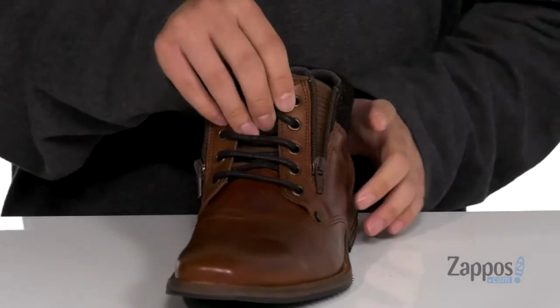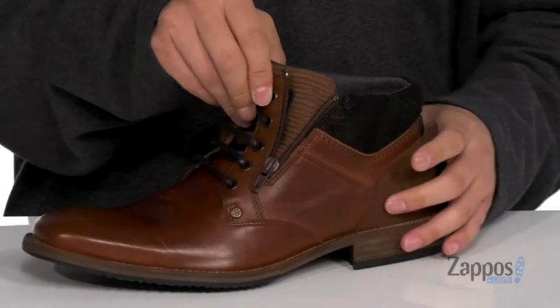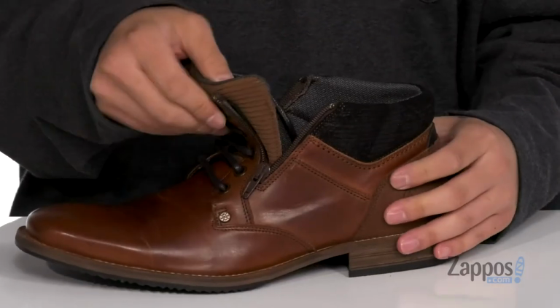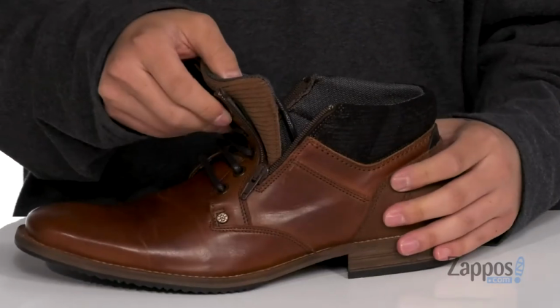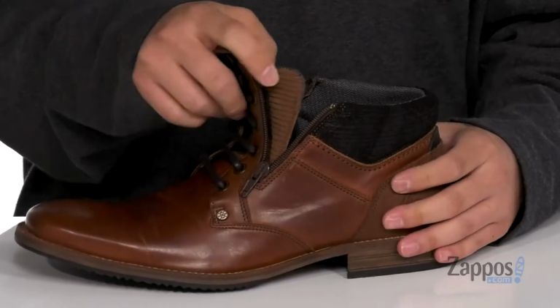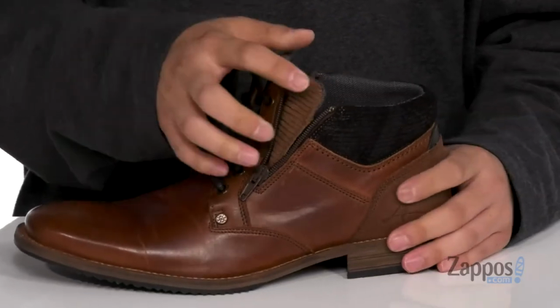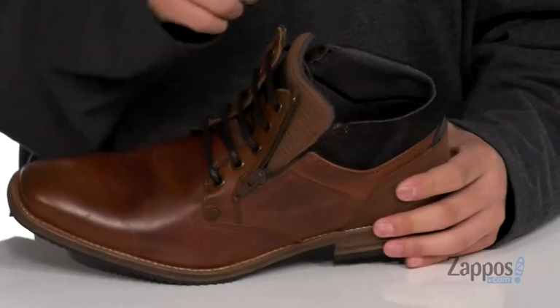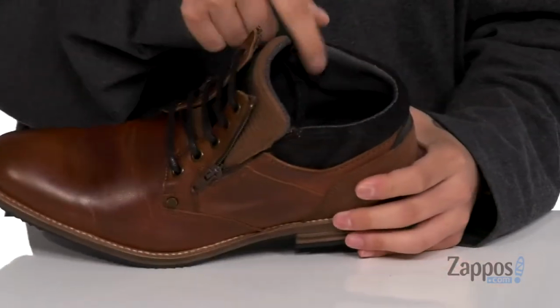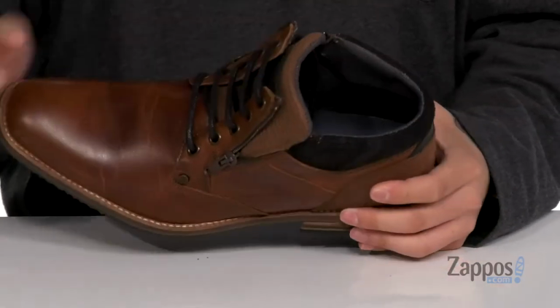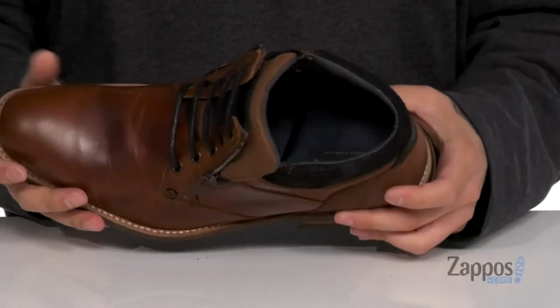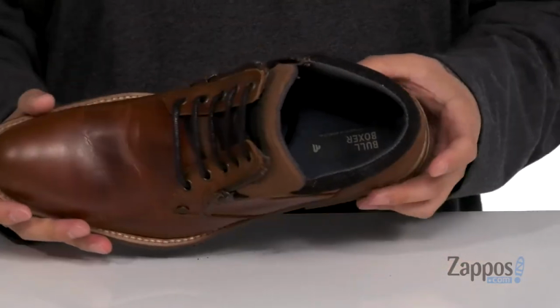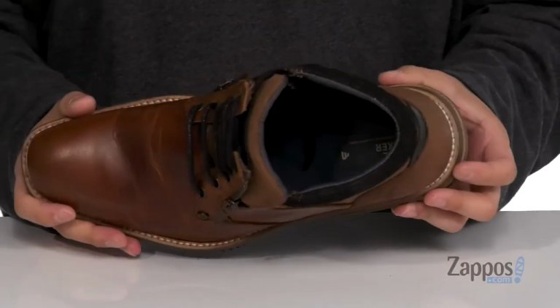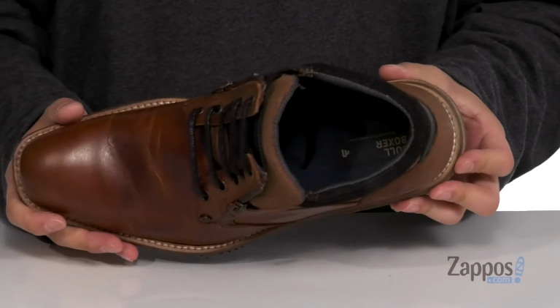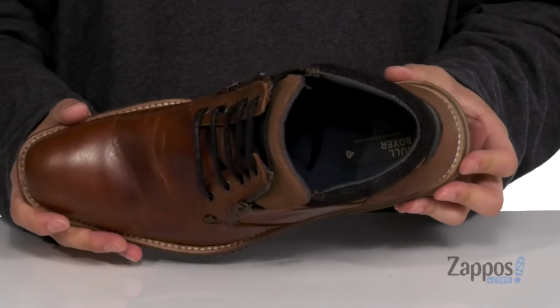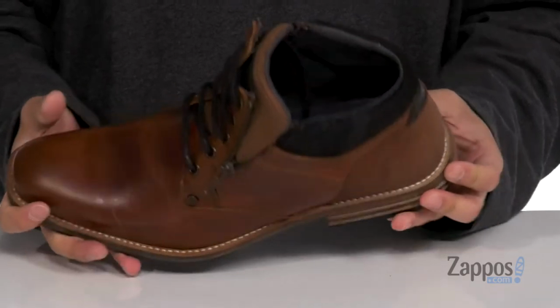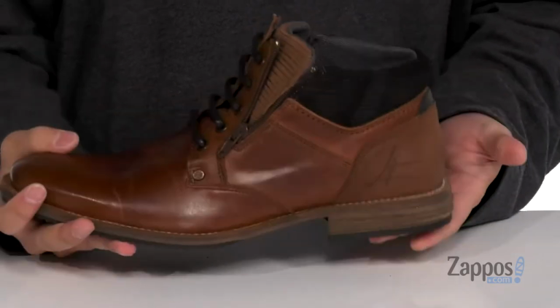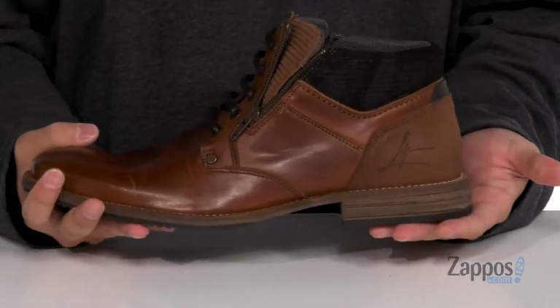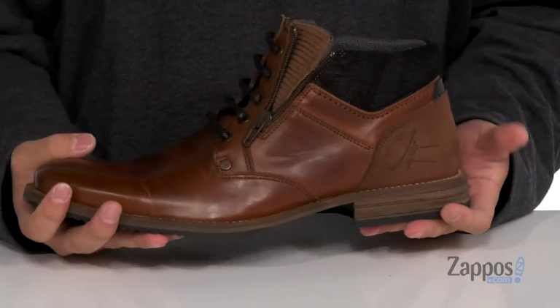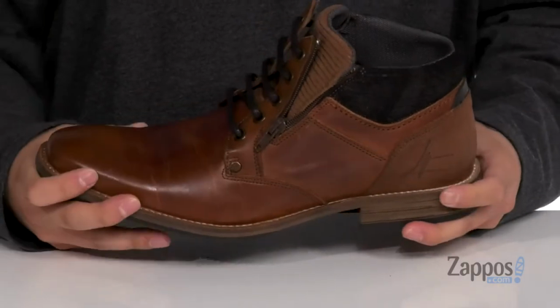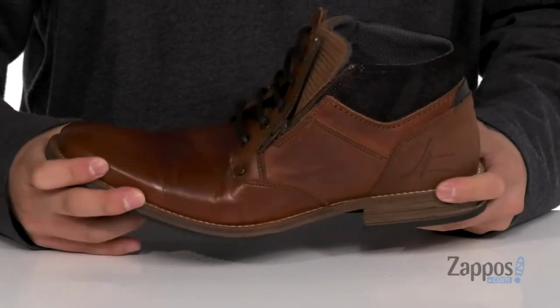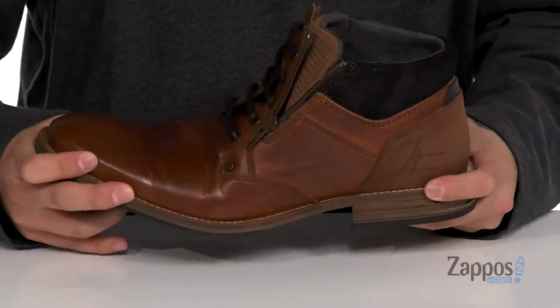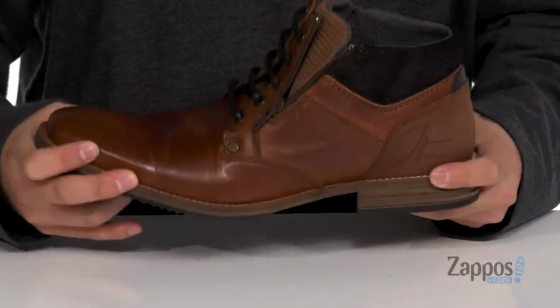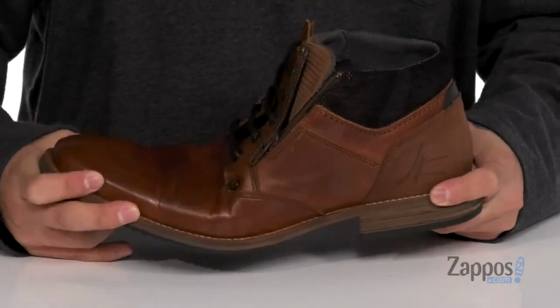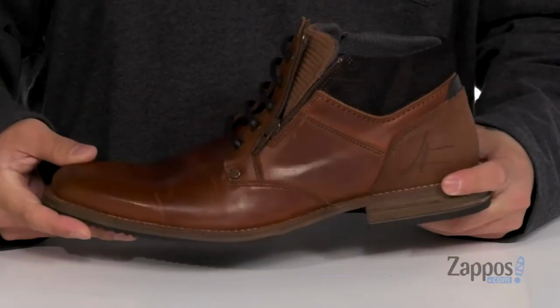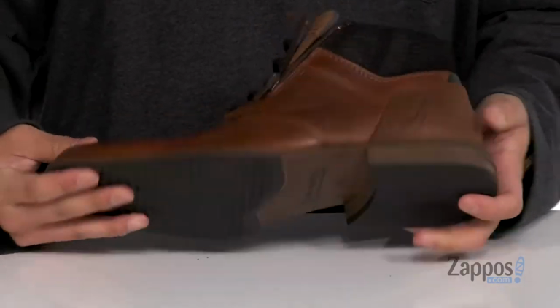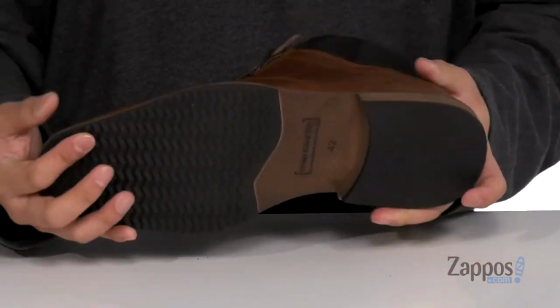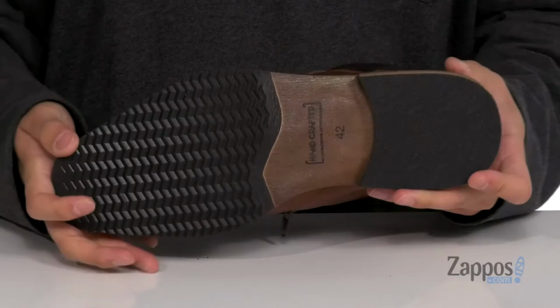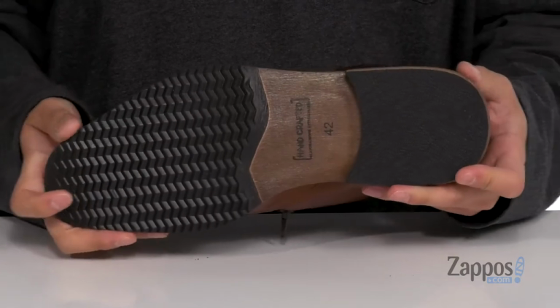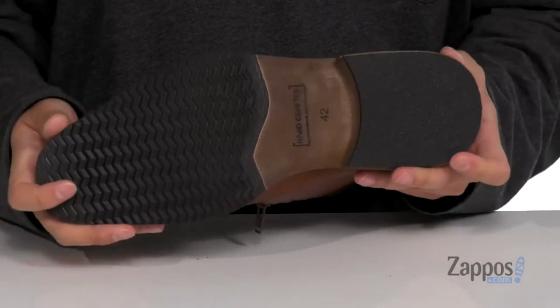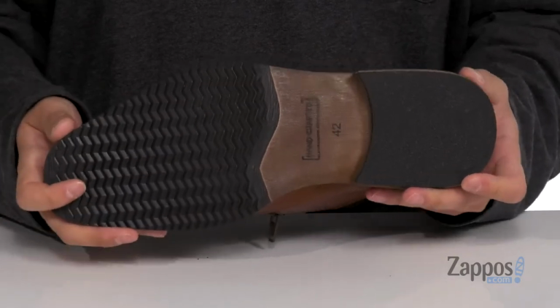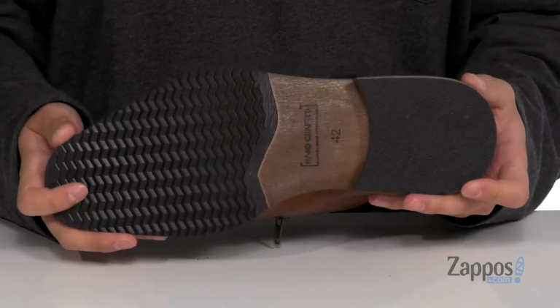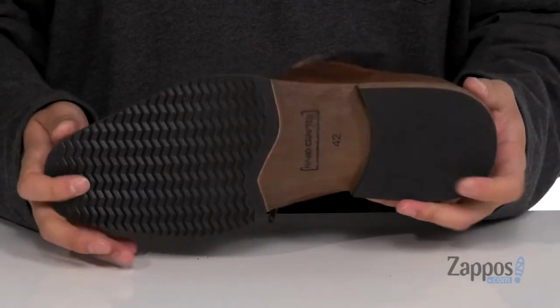It also features a soft fabric lining and a cushioned footbed to help absorb shock. There's a bit of a stacked heel for some height, and a nice sturdy yet flexible design. It all sits on top of a textured synthetic outsole.